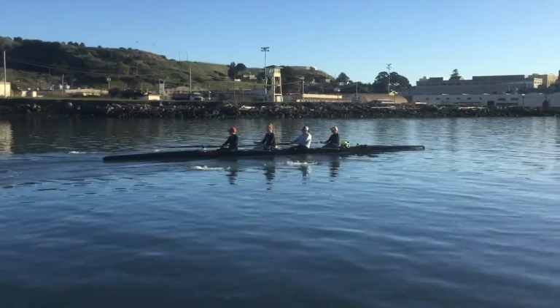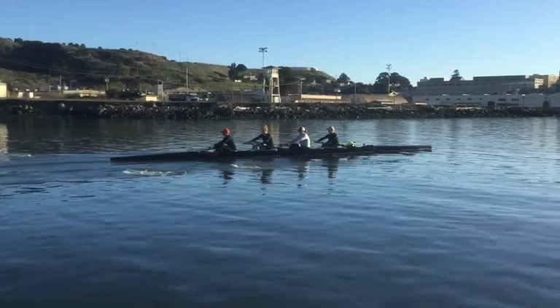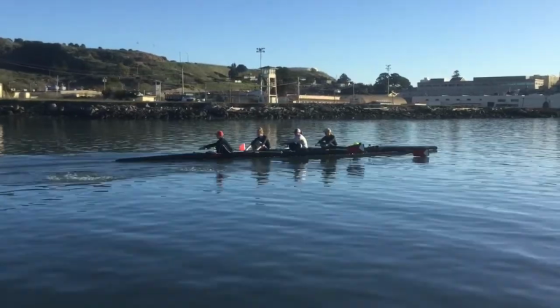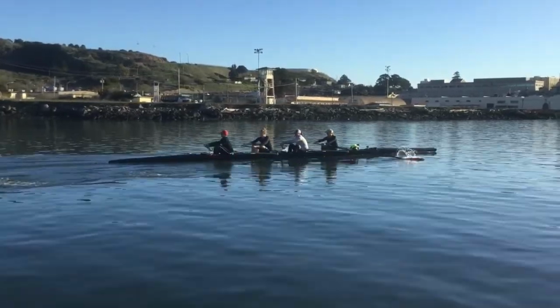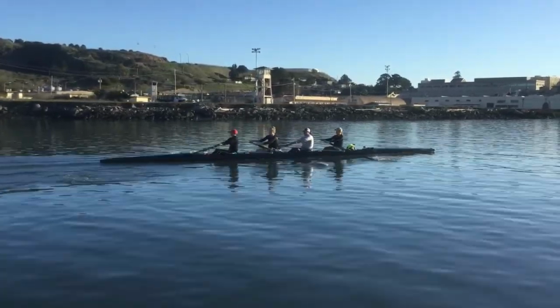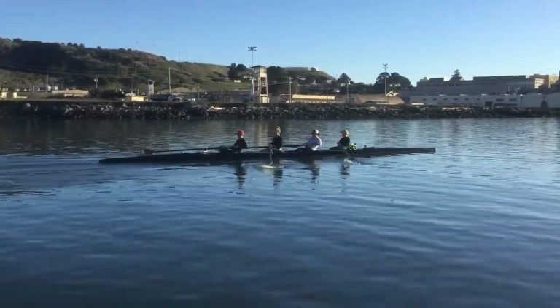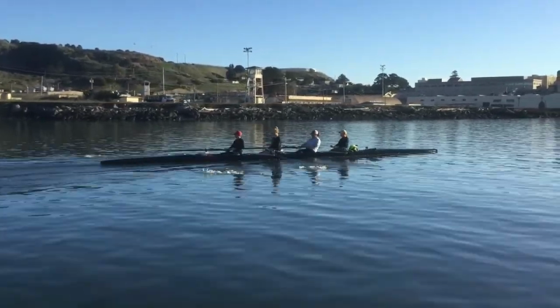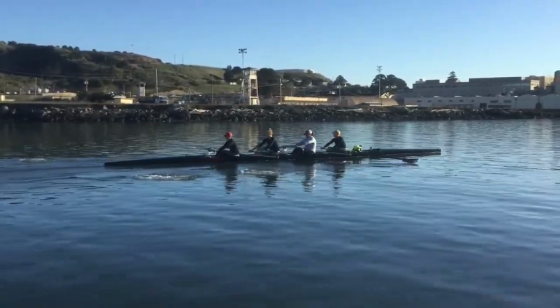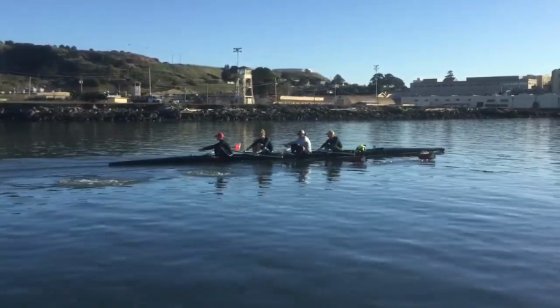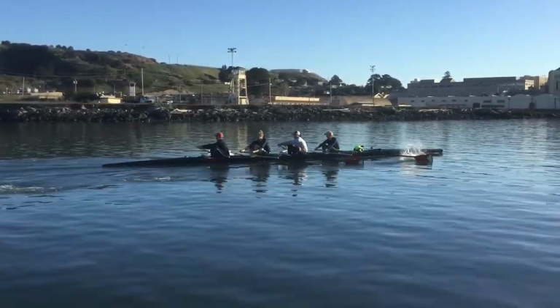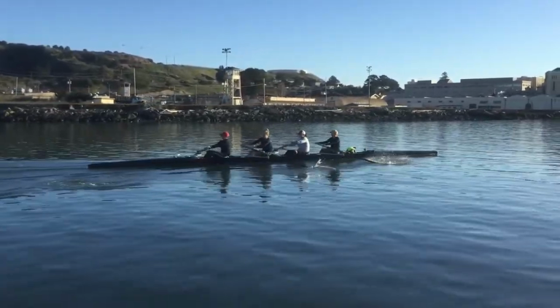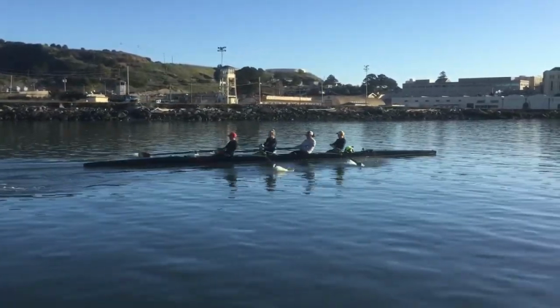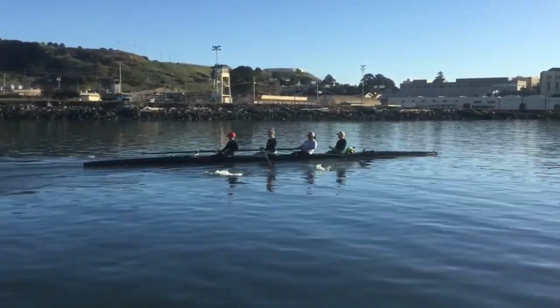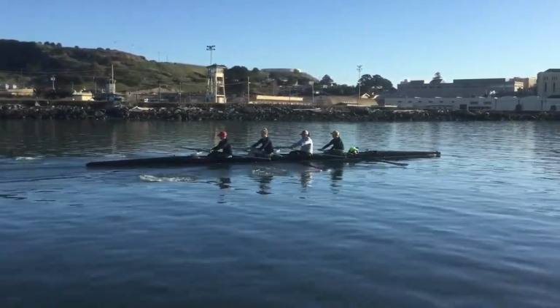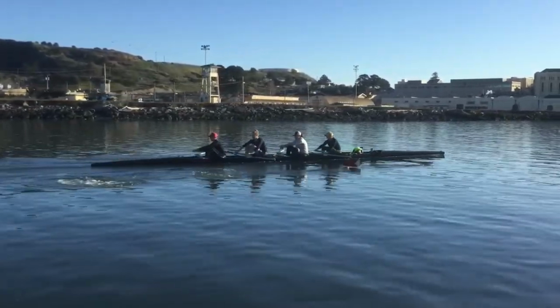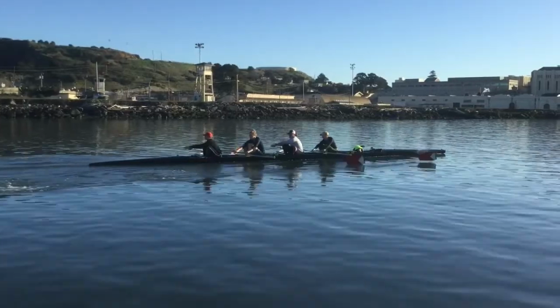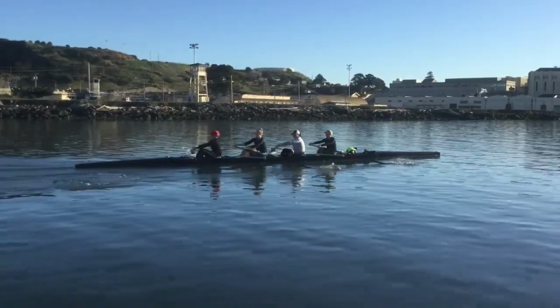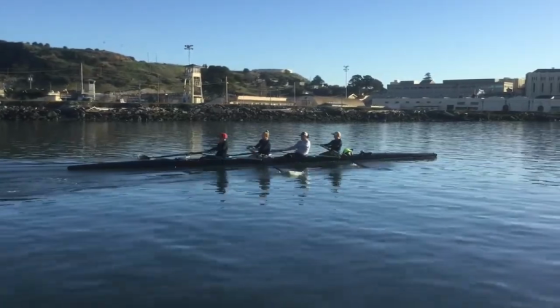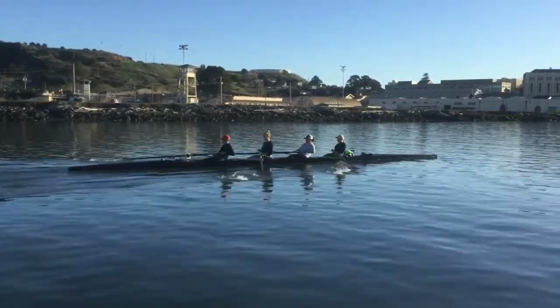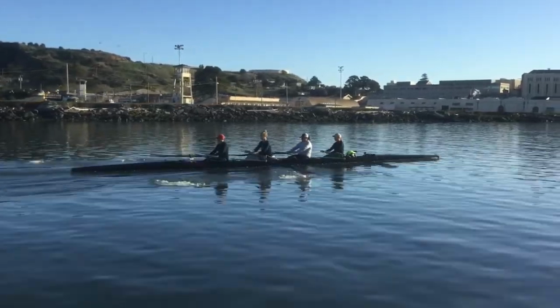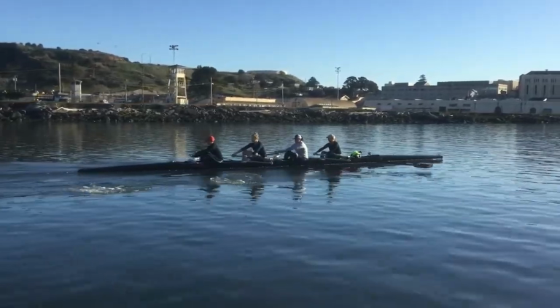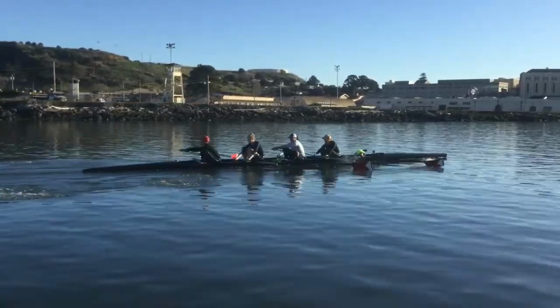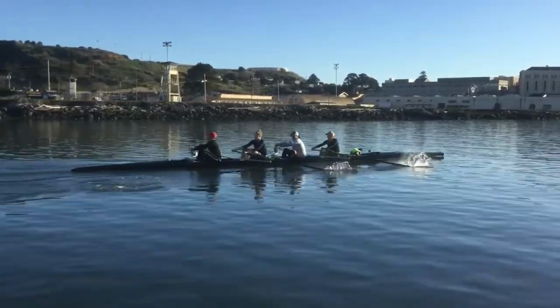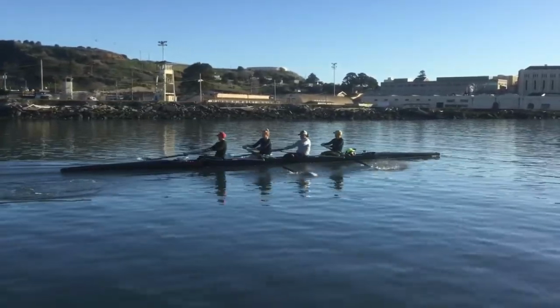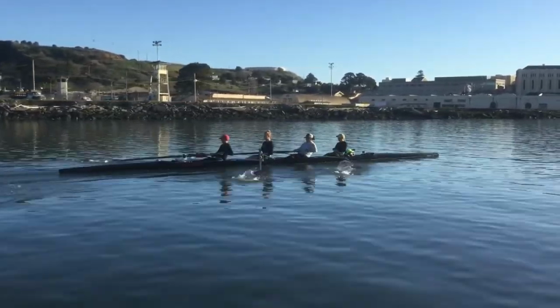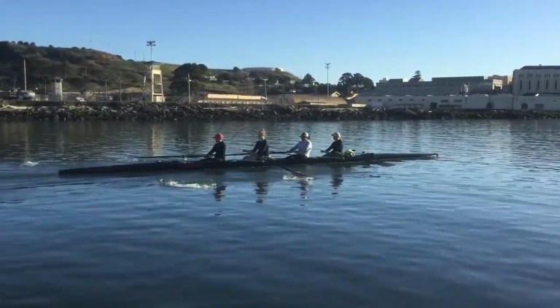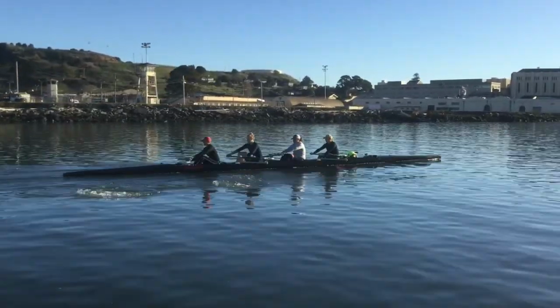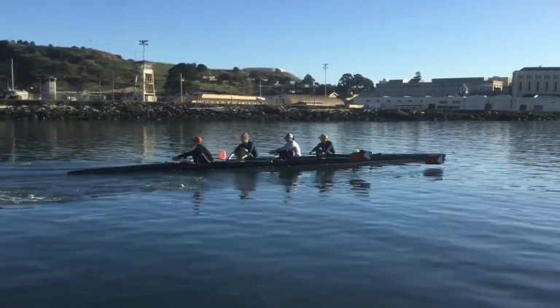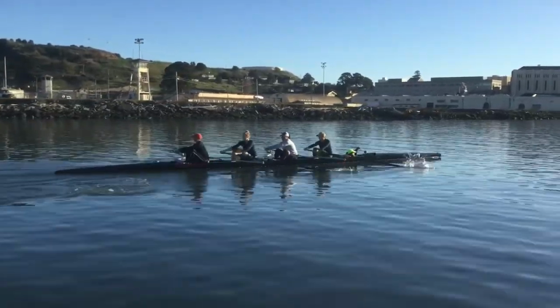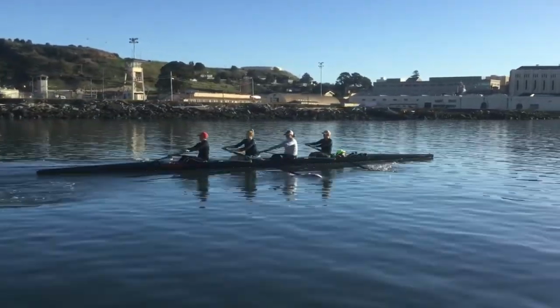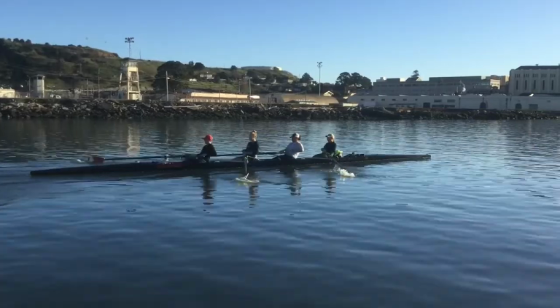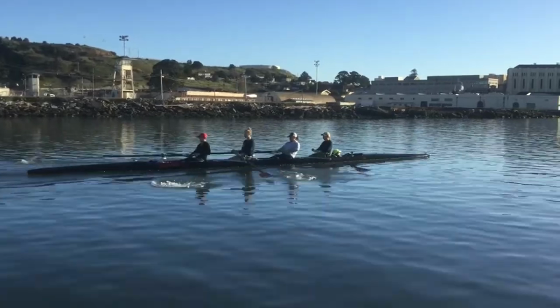In, out. In, out. In bounds. Out of bounds. Good. More important right now is to get your leg. Get your leg. Power will come. Get your leg.